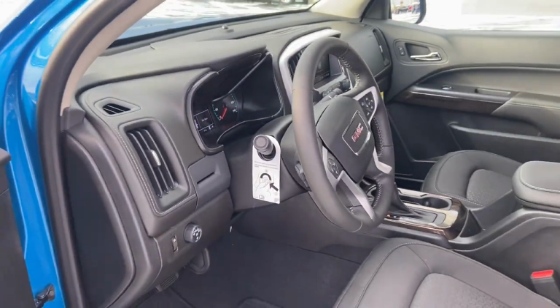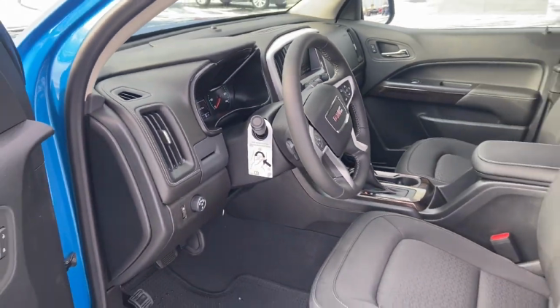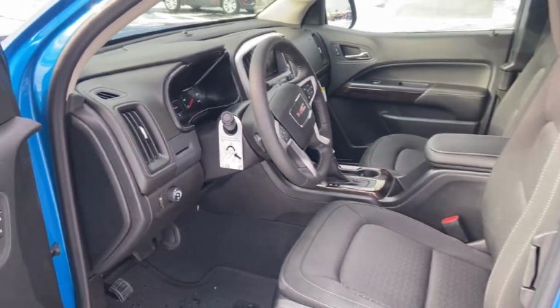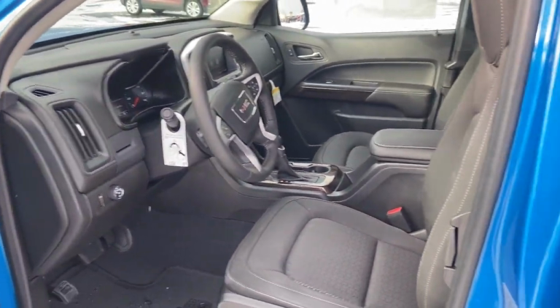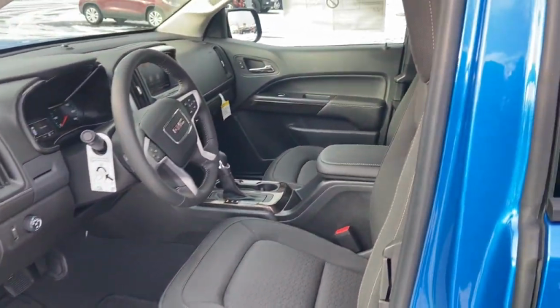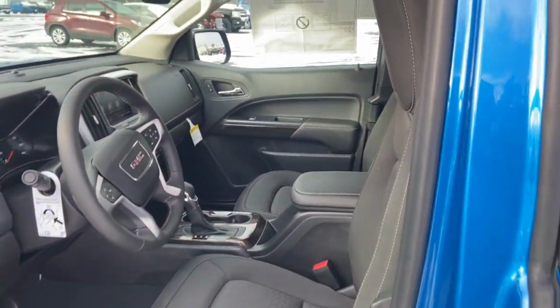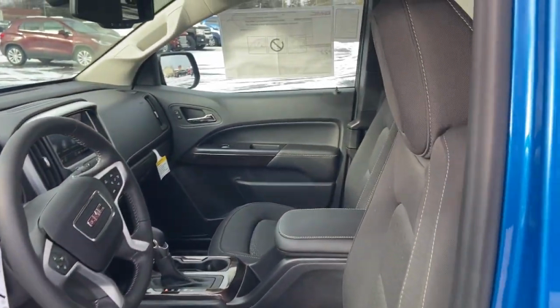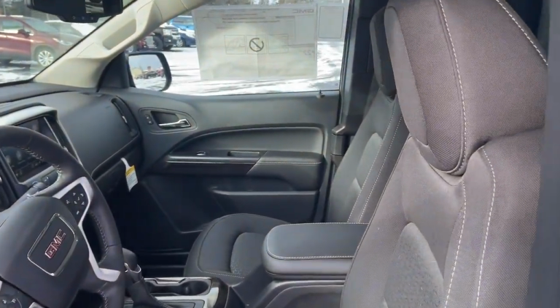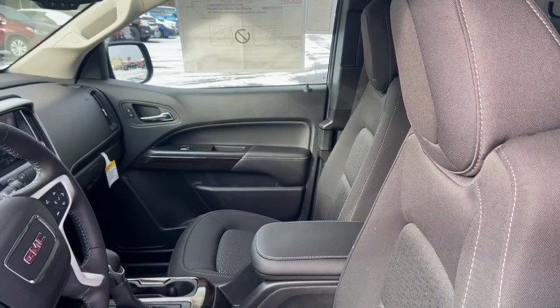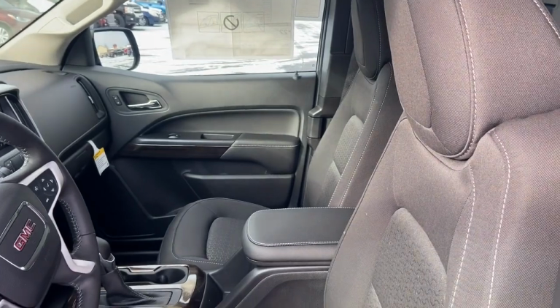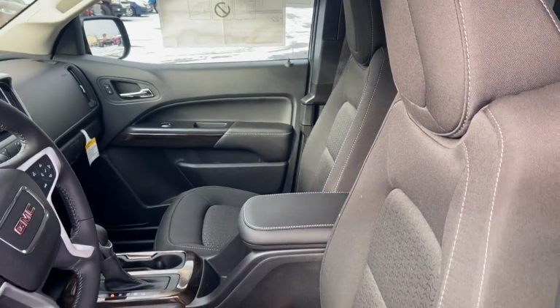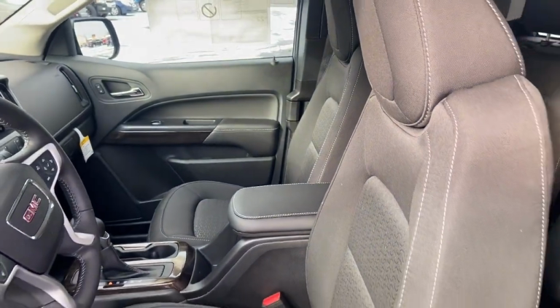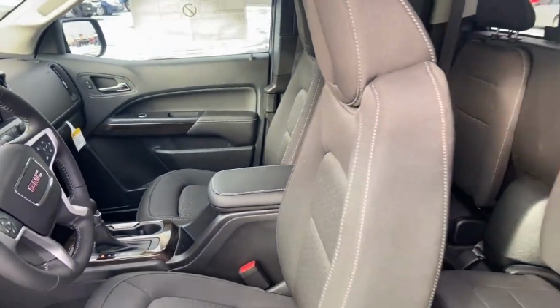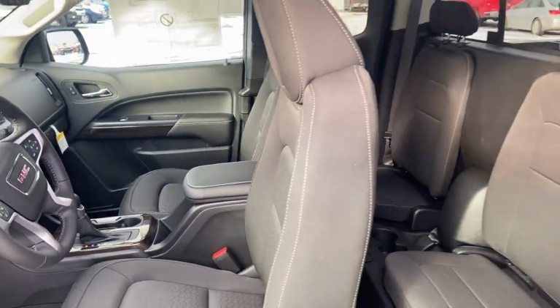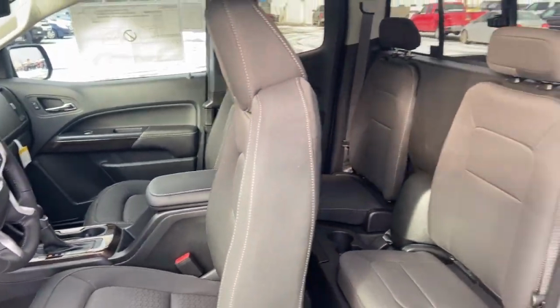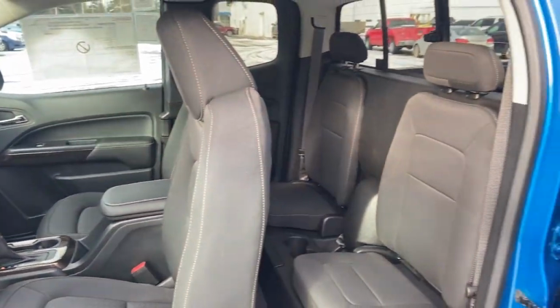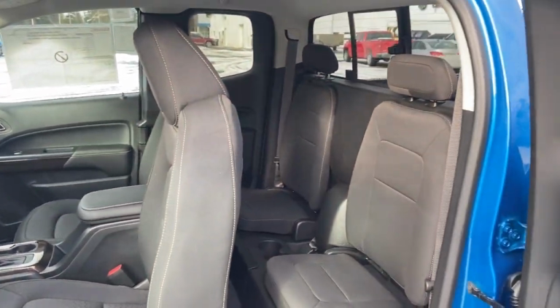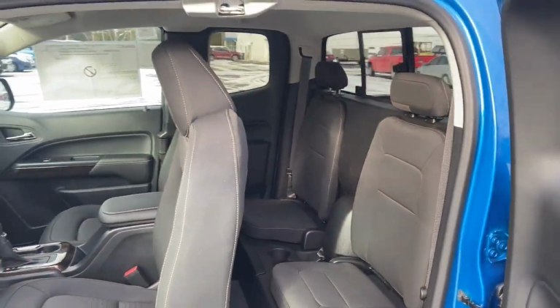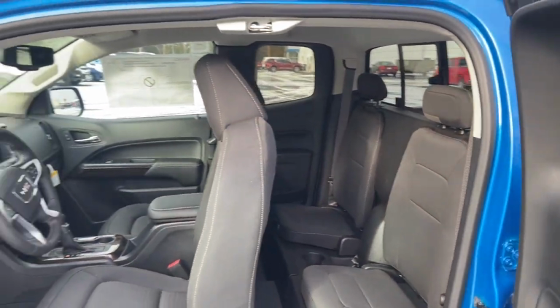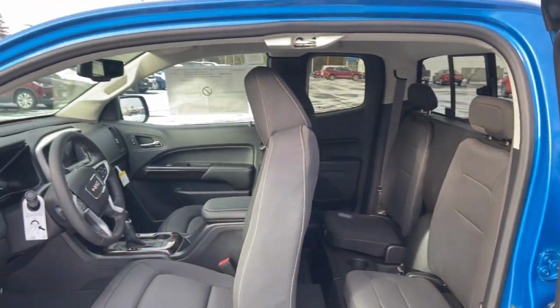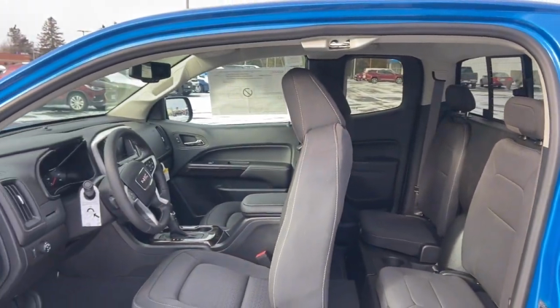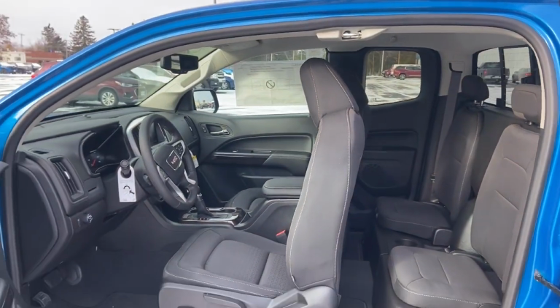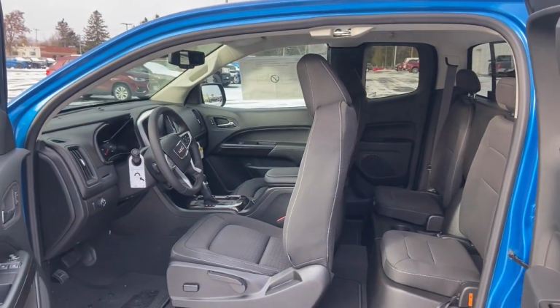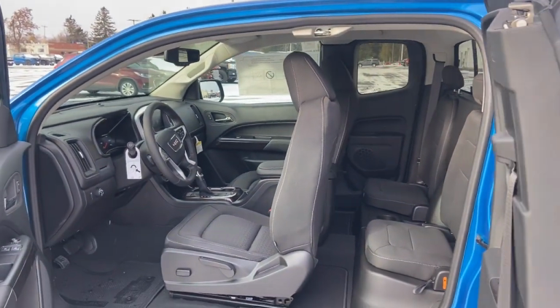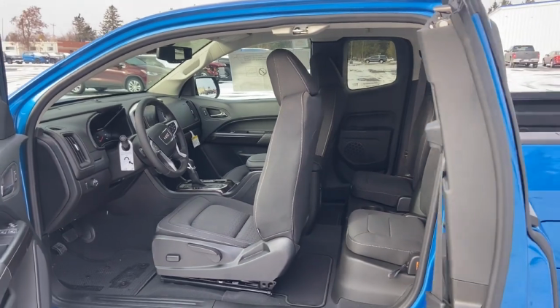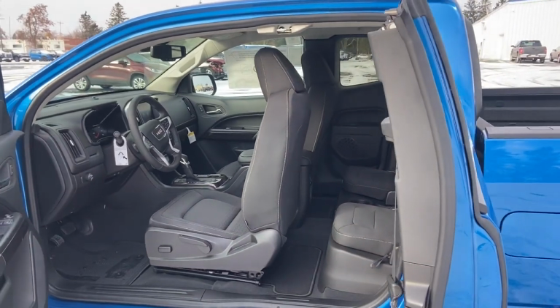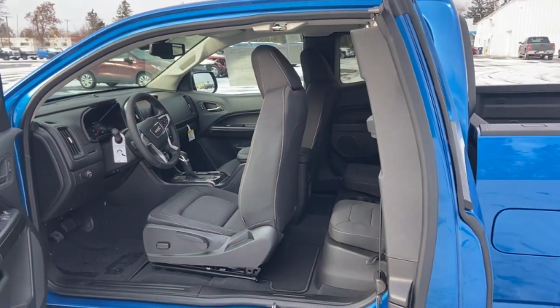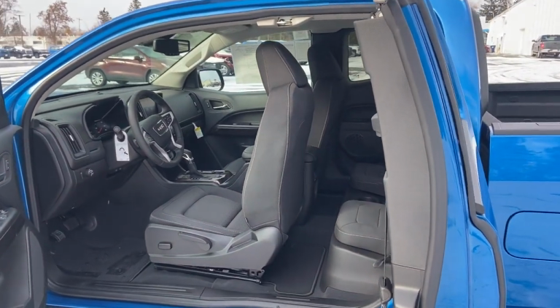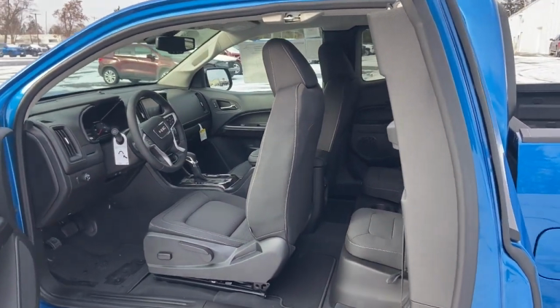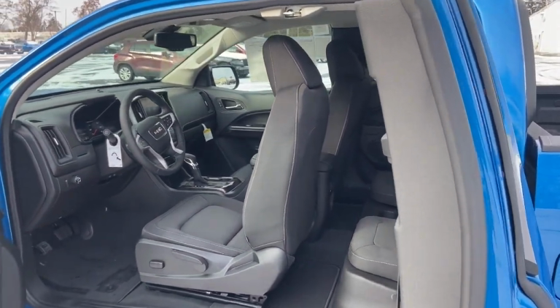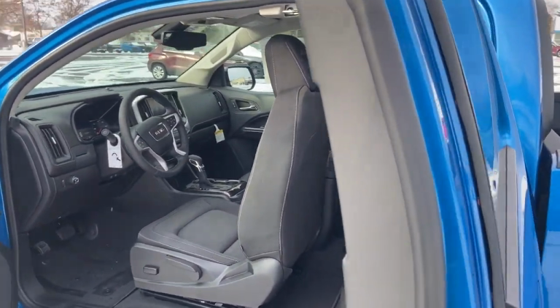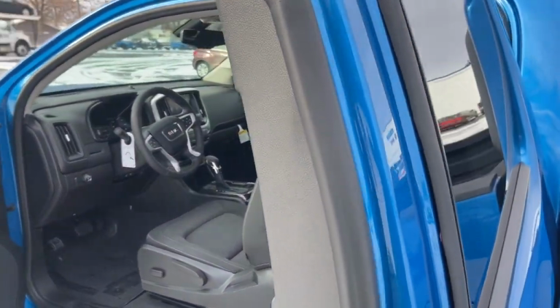Feel confident and relaxed wherever the road takes you in this capable Canyon. Treat yourself to a test drive today. Our staff will toss you the keys and give you an outstanding customer experience.